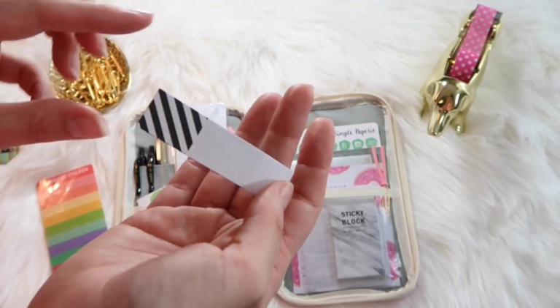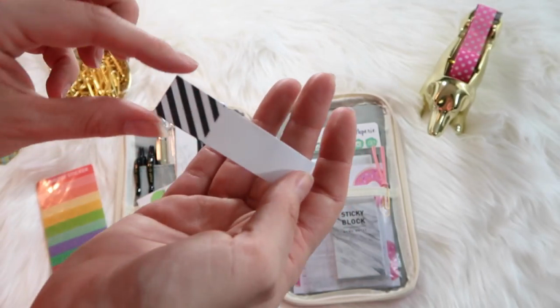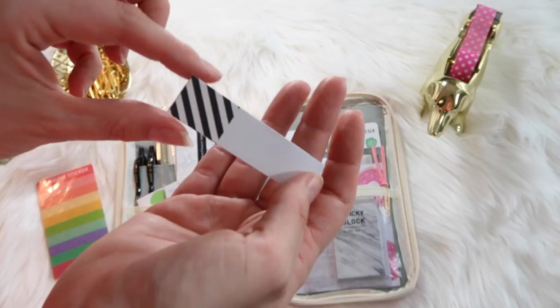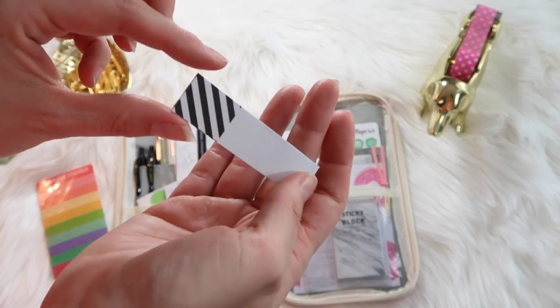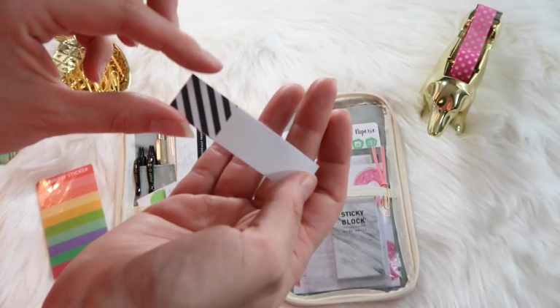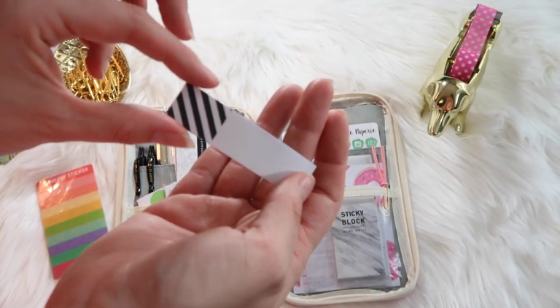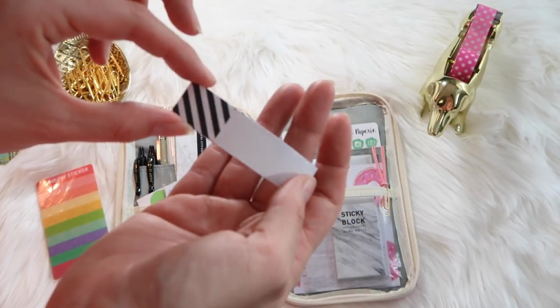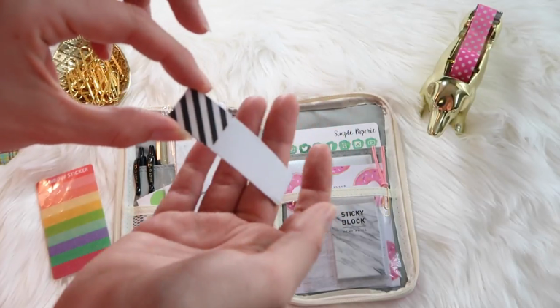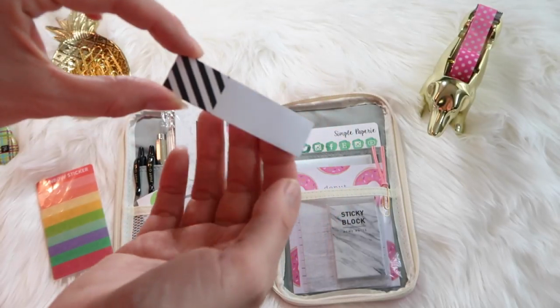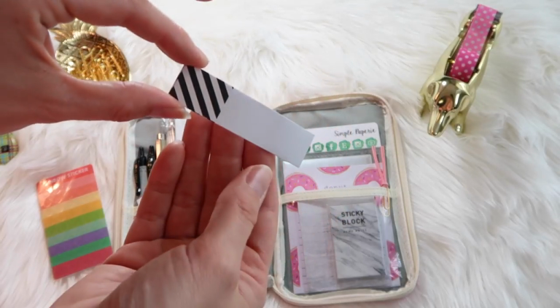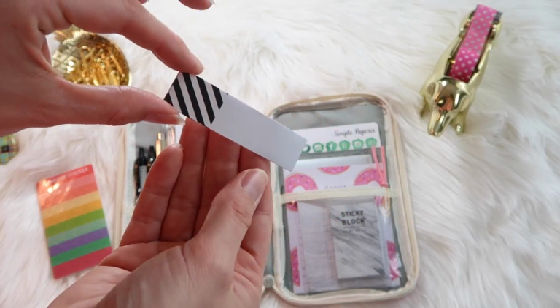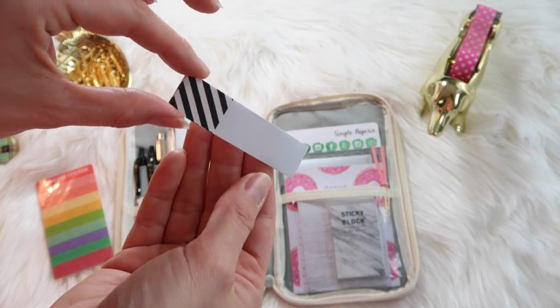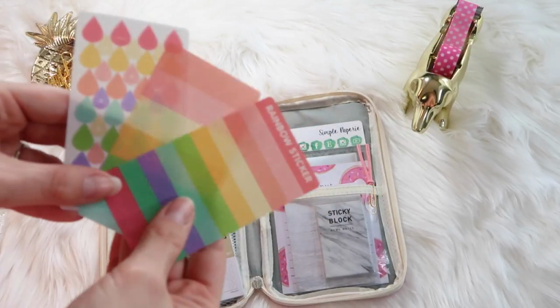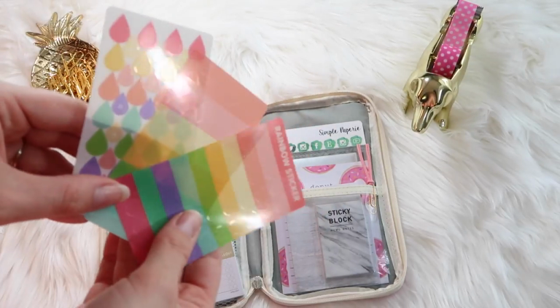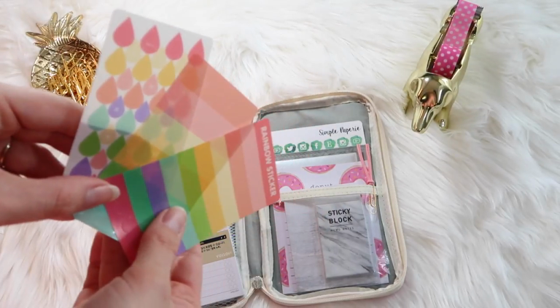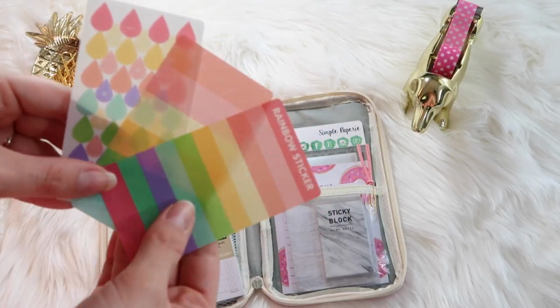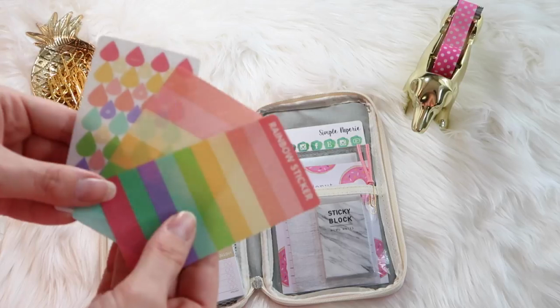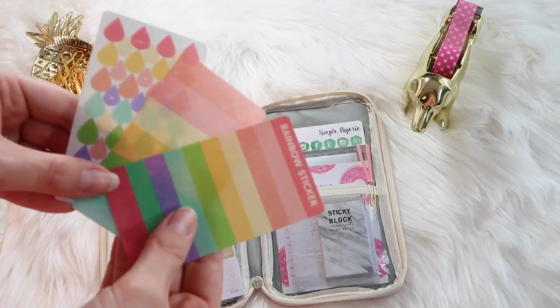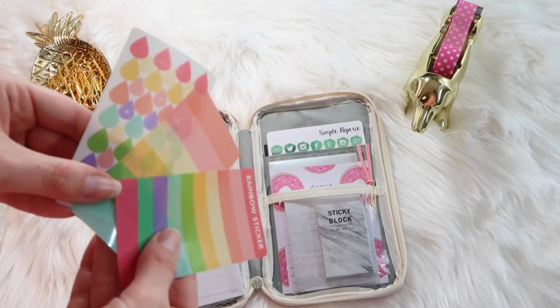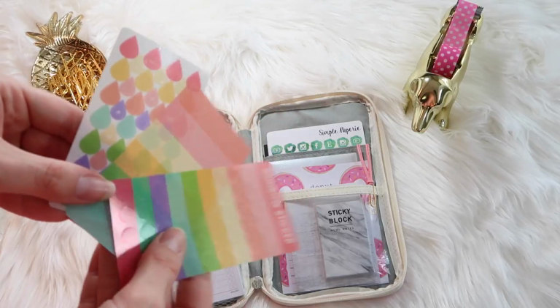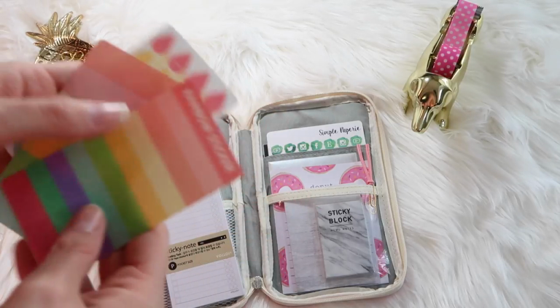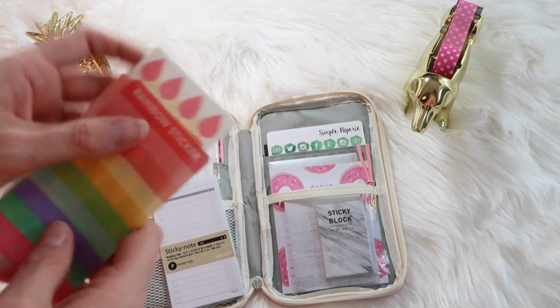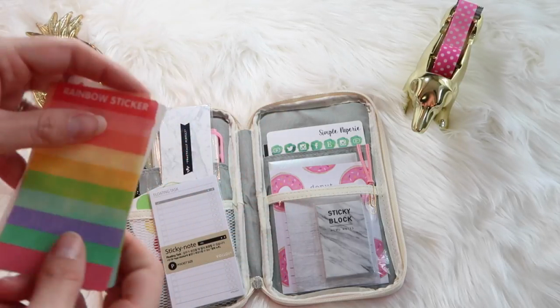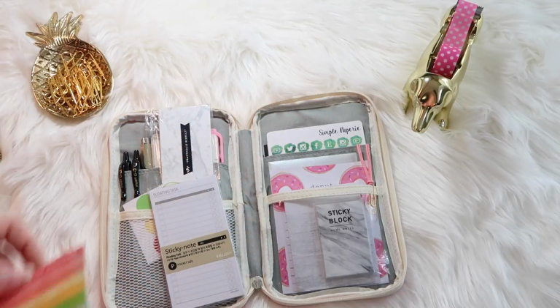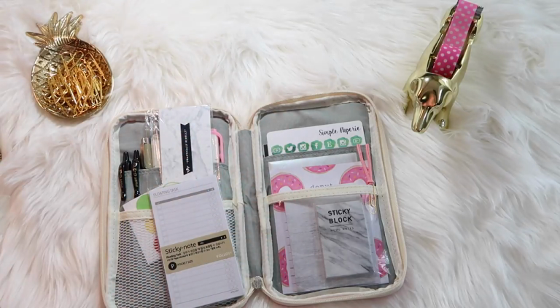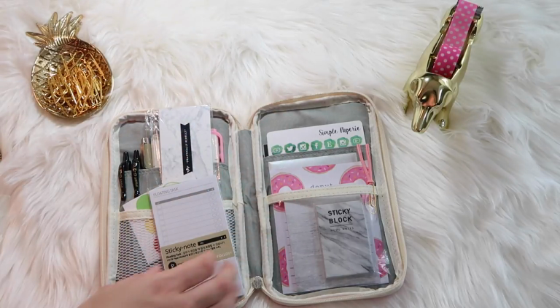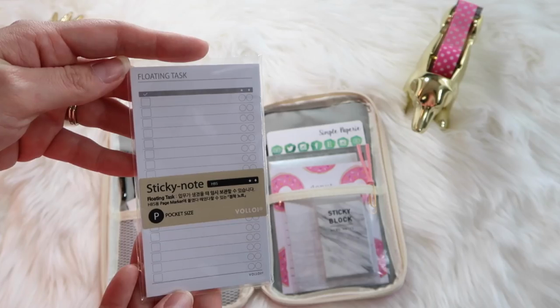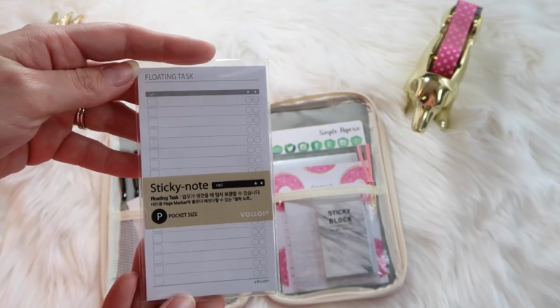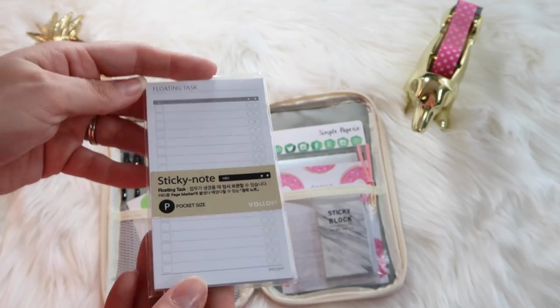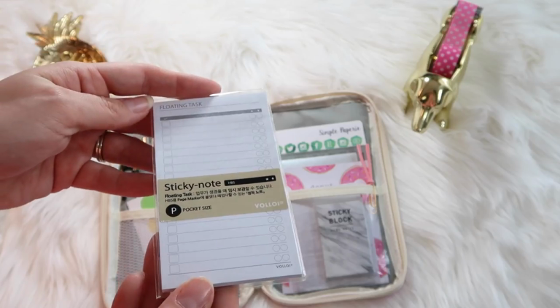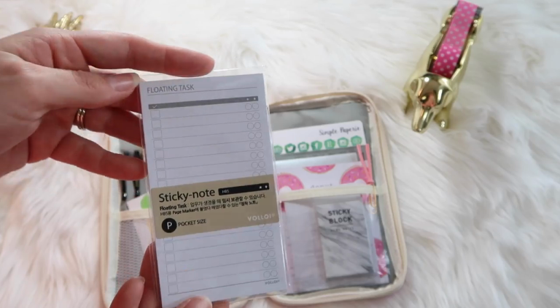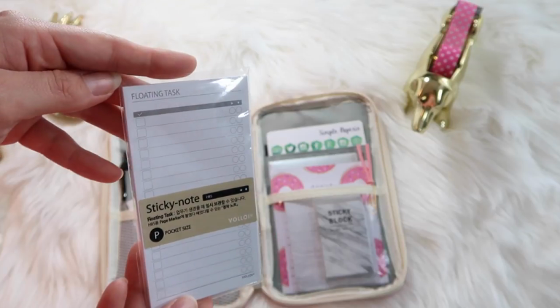I also keep some page flags for my planner, just in case I need to pre-schedule stuff. And here are some clear stickers that I got from the Mochi Things website.